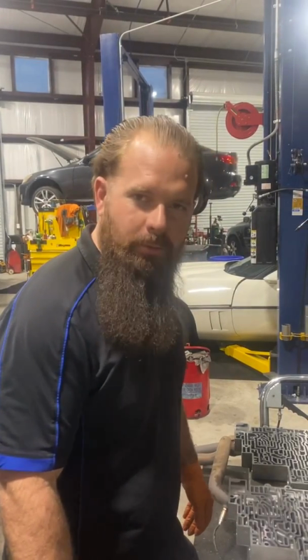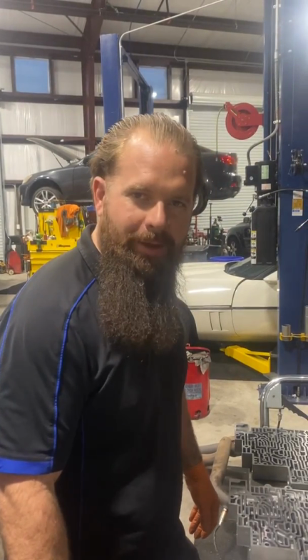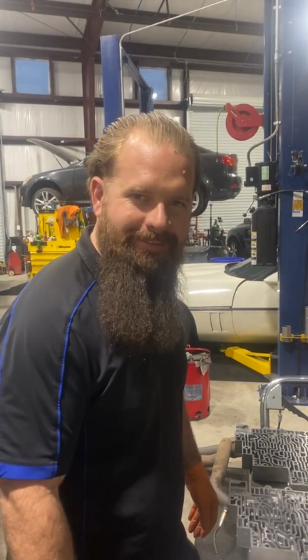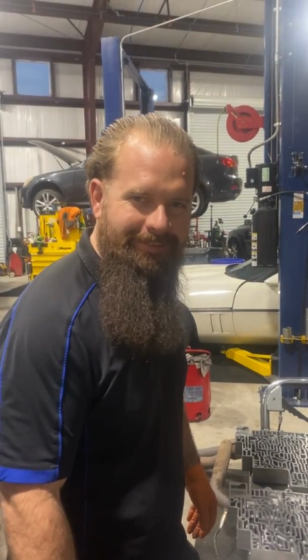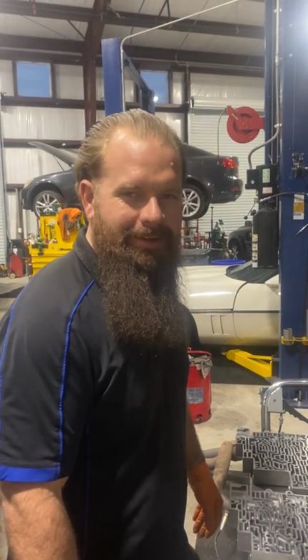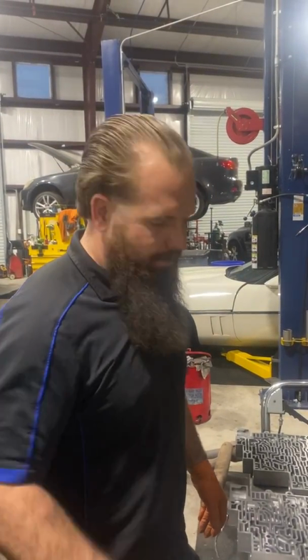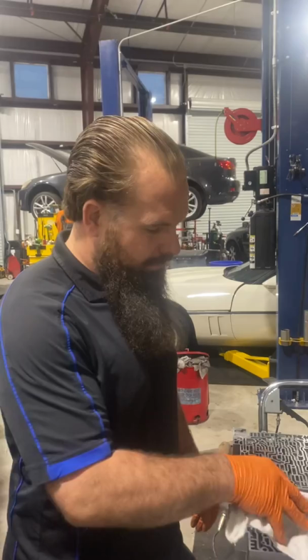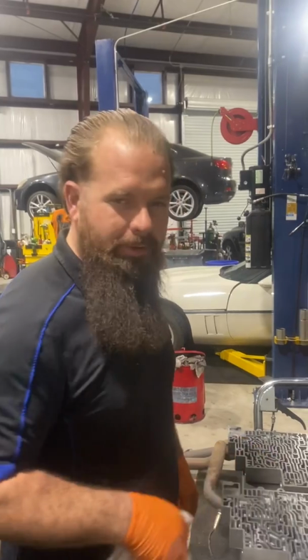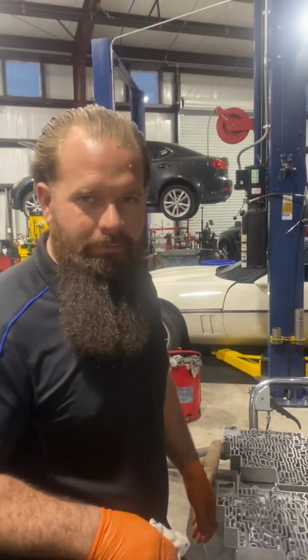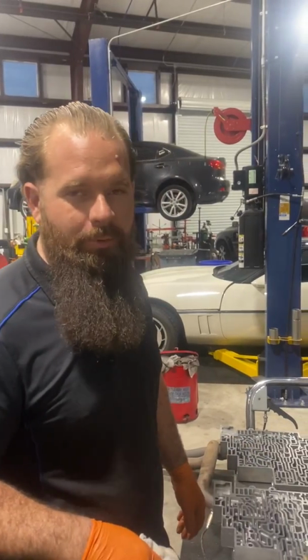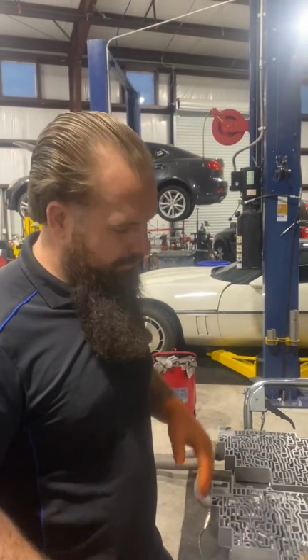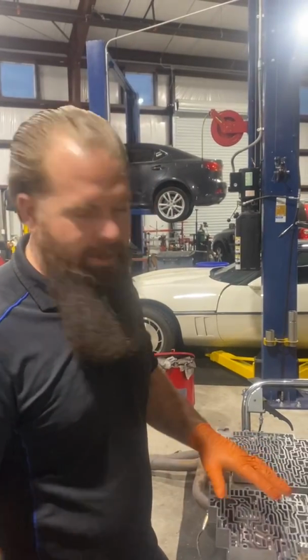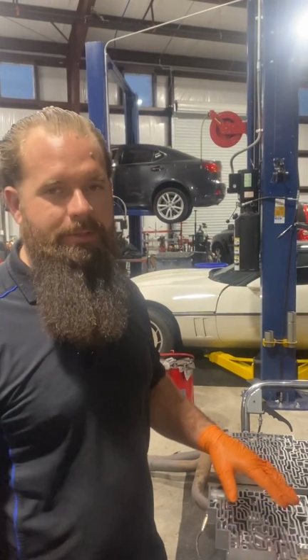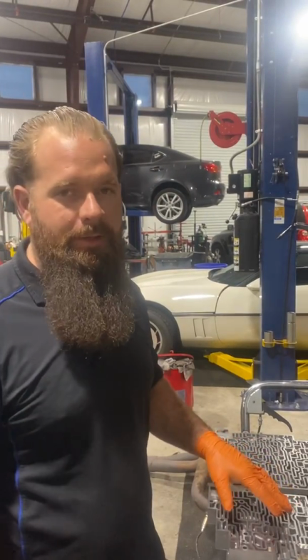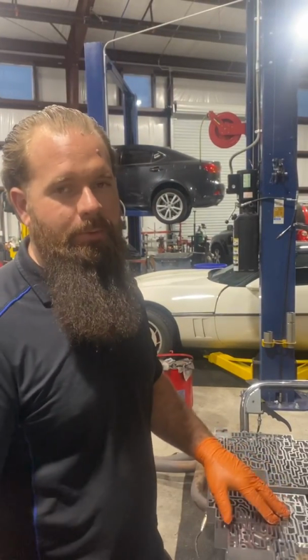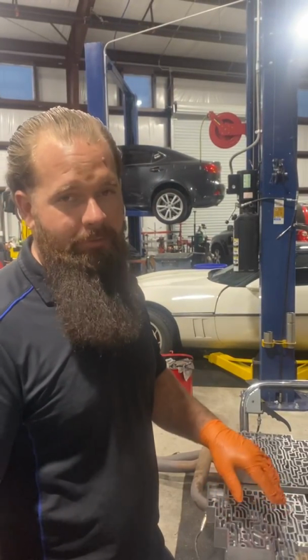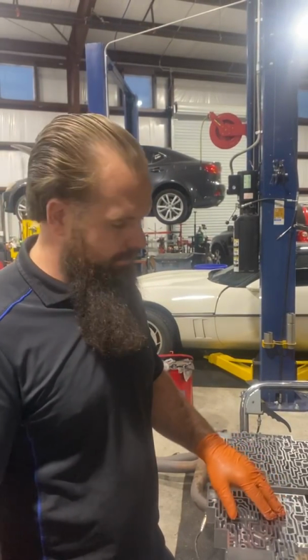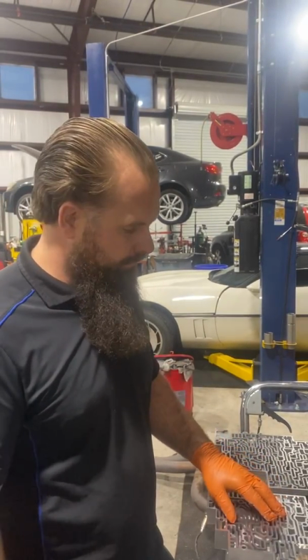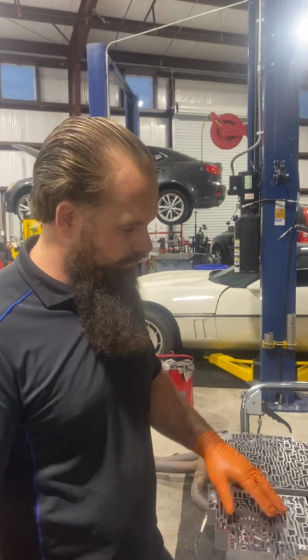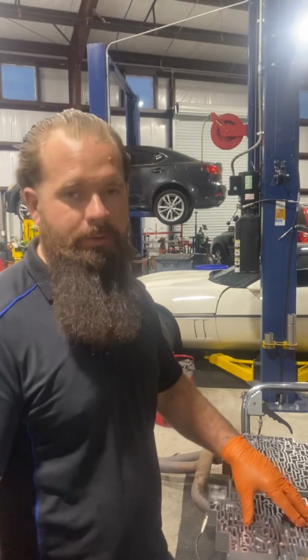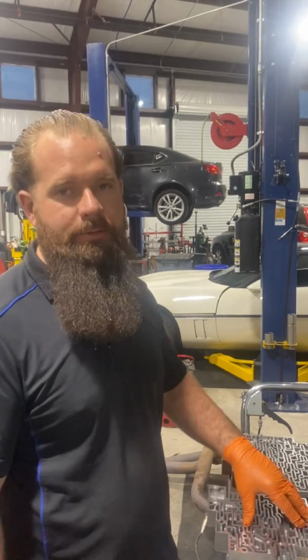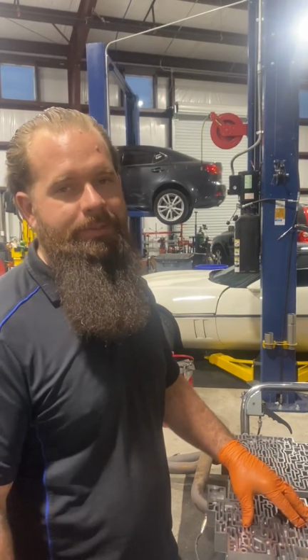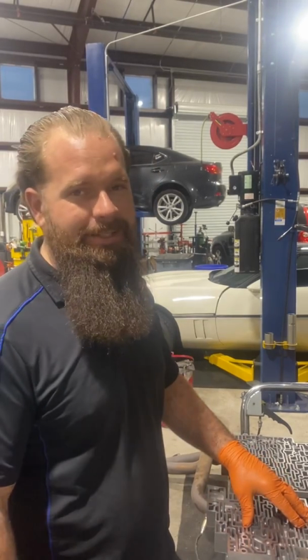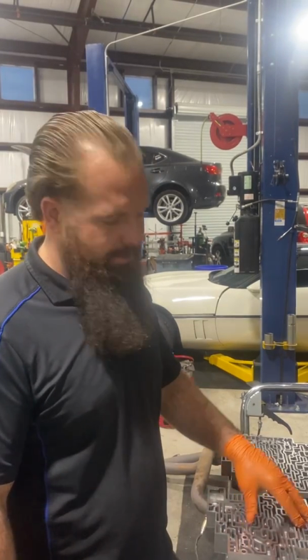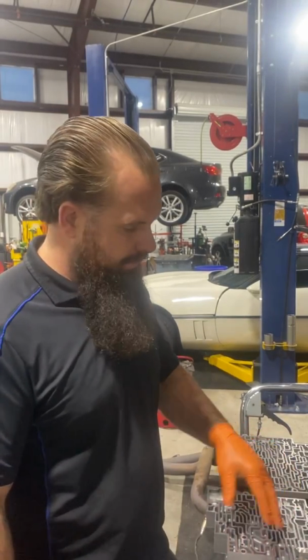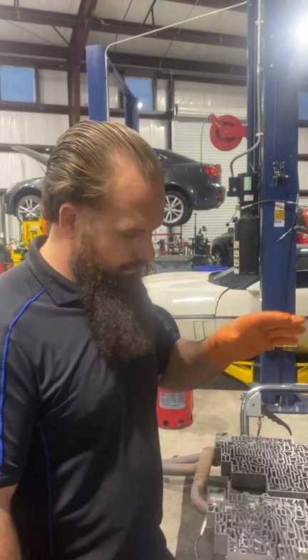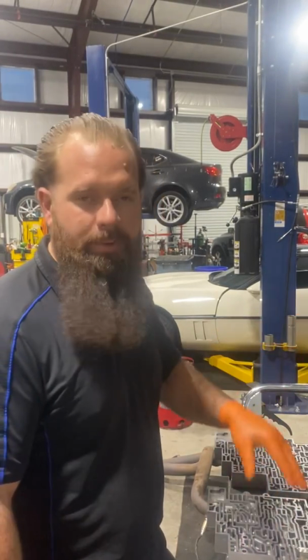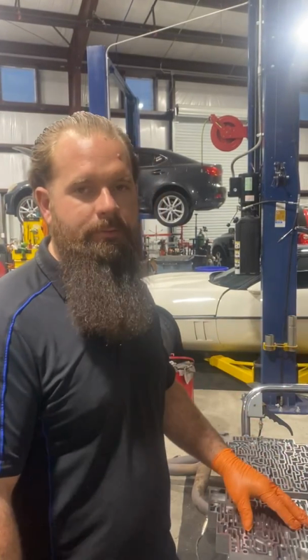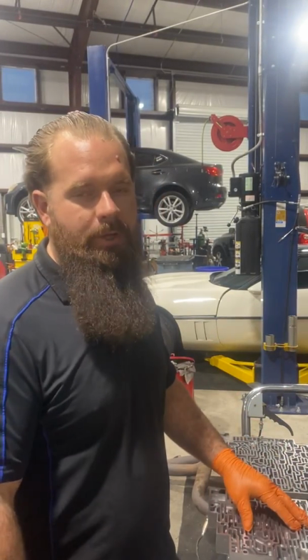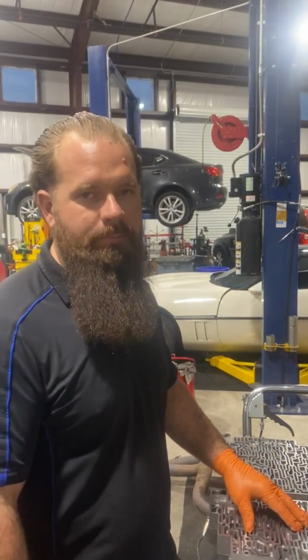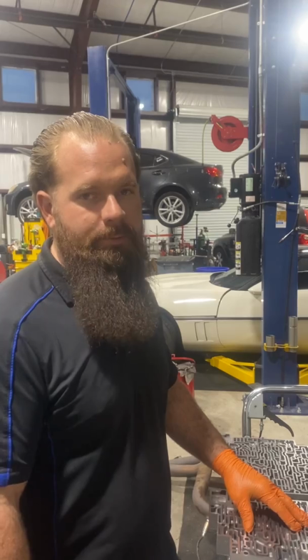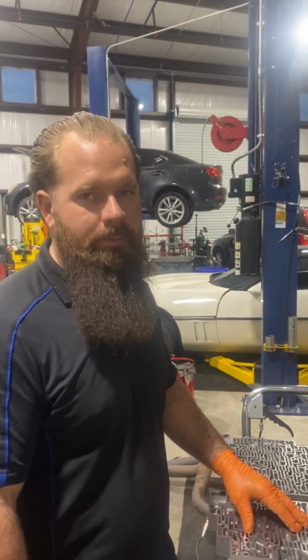Welcome back. I want to give a little video here on the importance of vacuum testing I like to do on the valve bodies. This particular case is a 4L60E, the most common Chevy transmission on the planet.